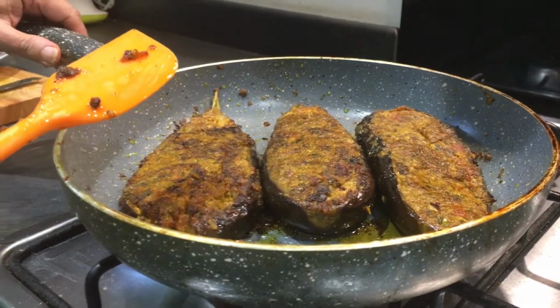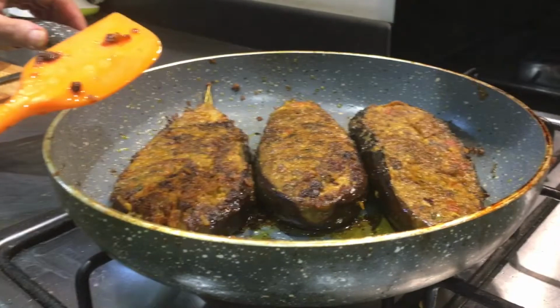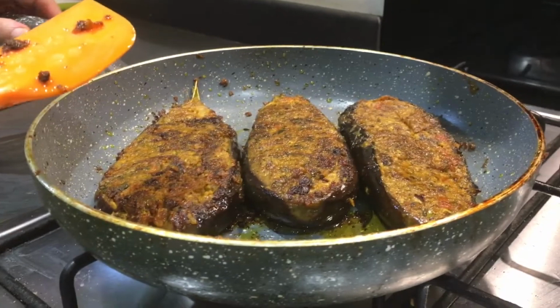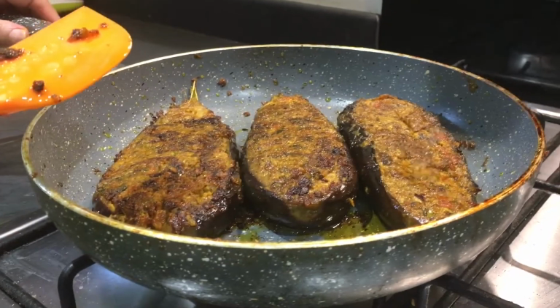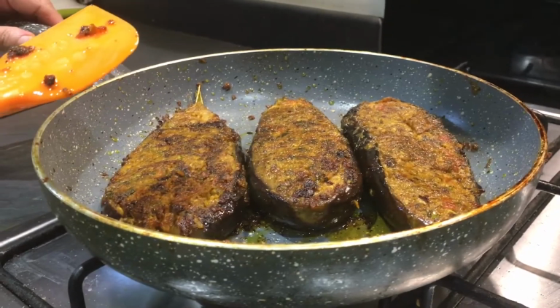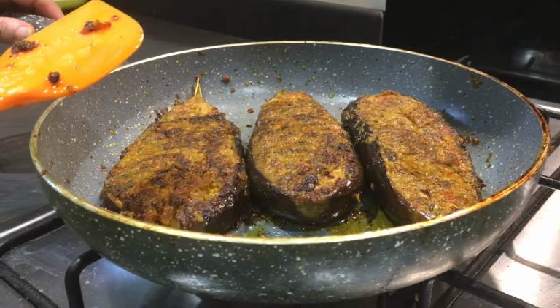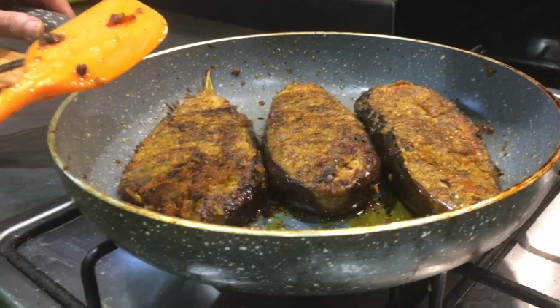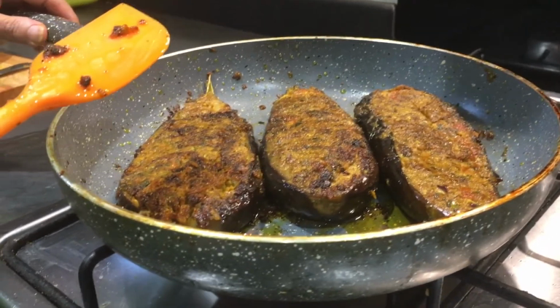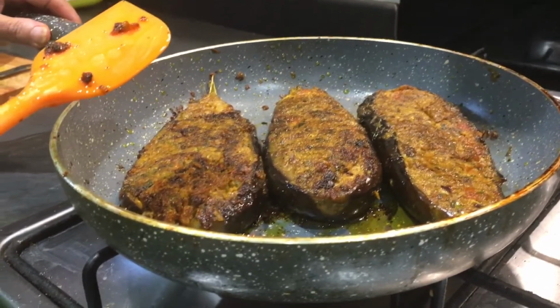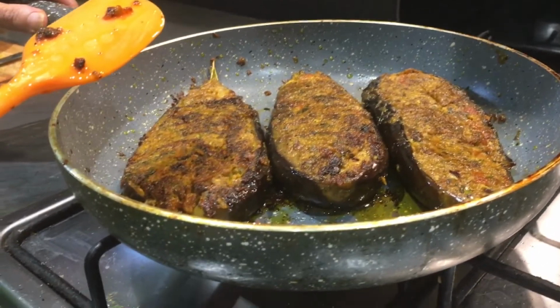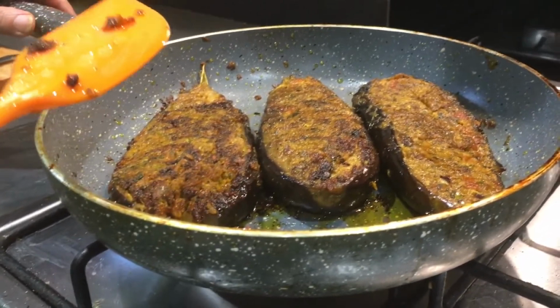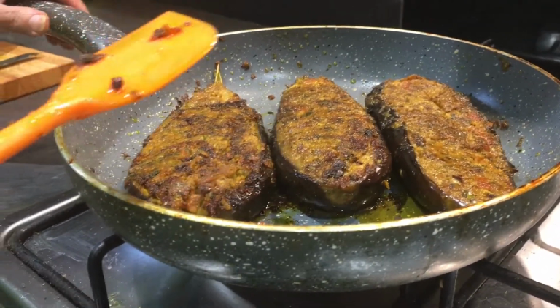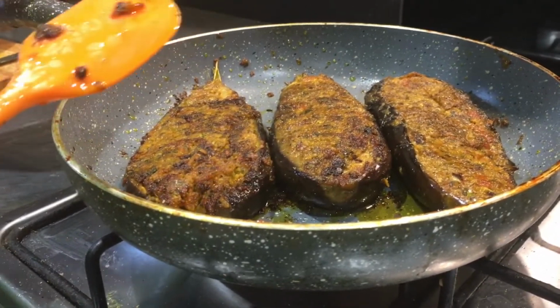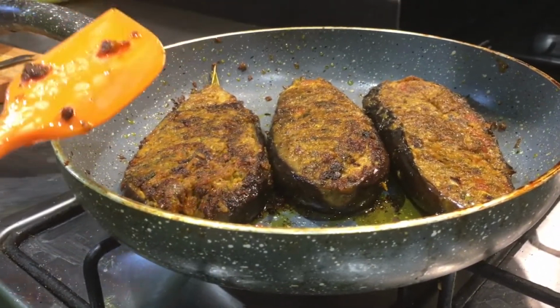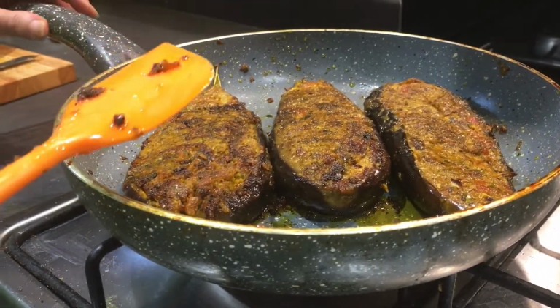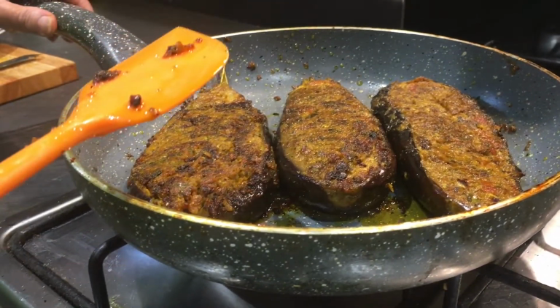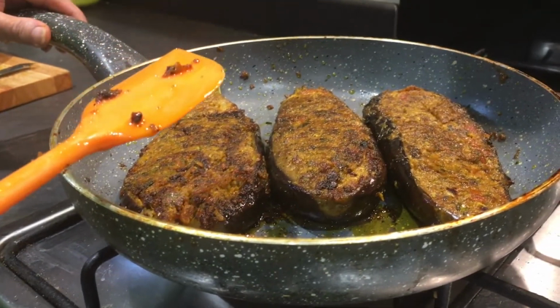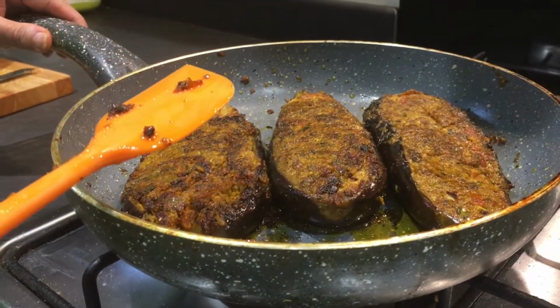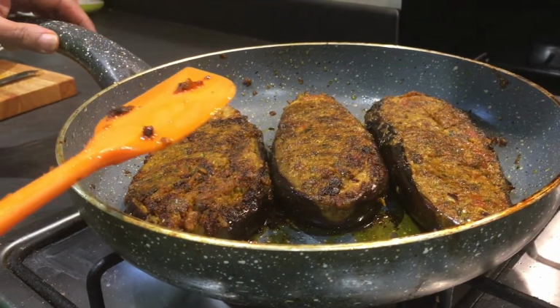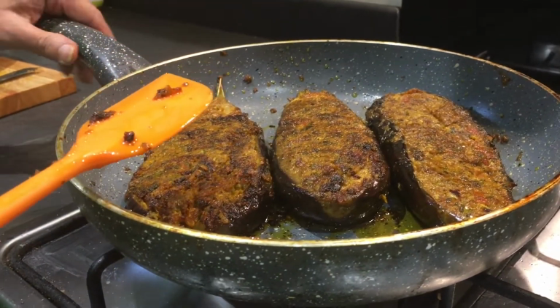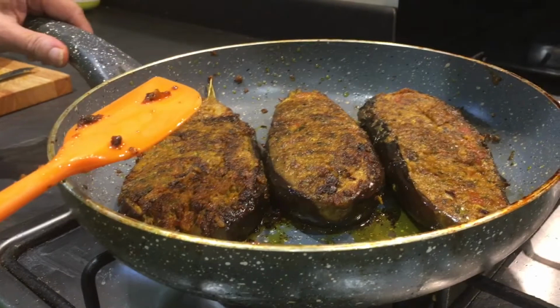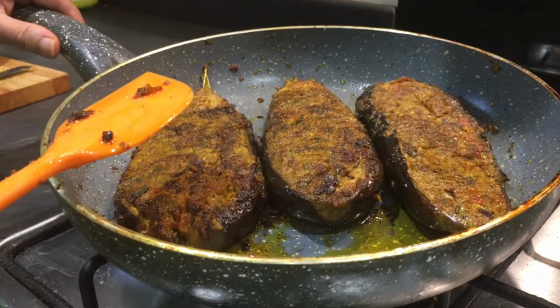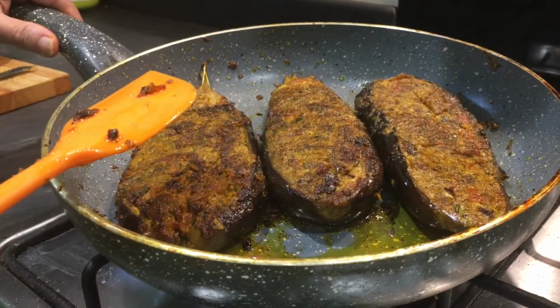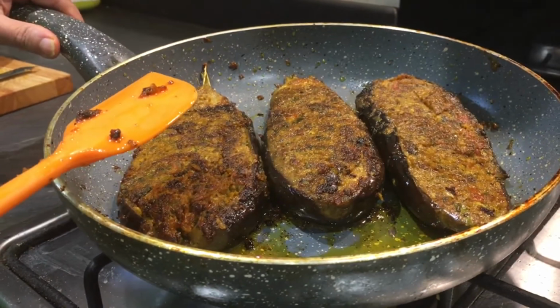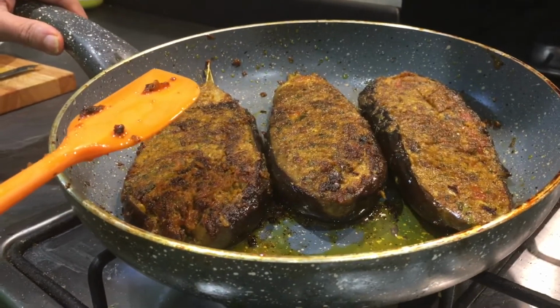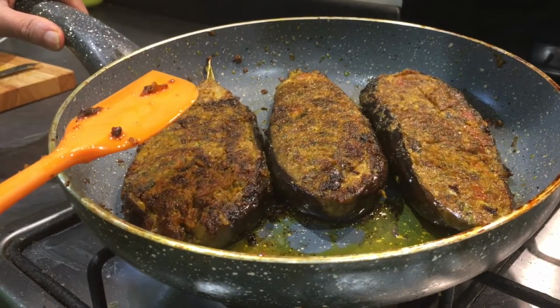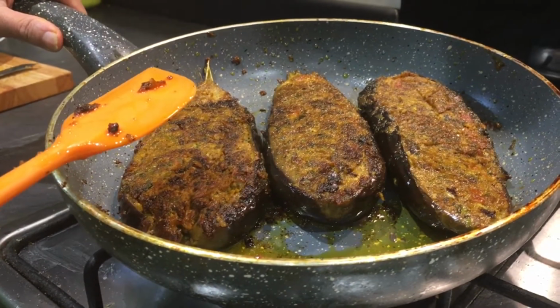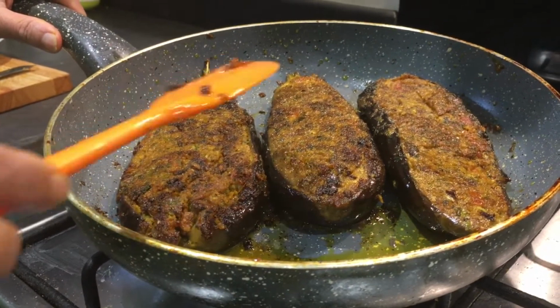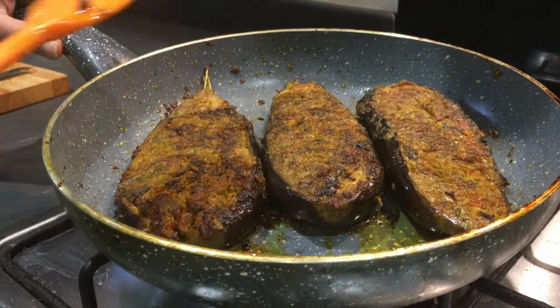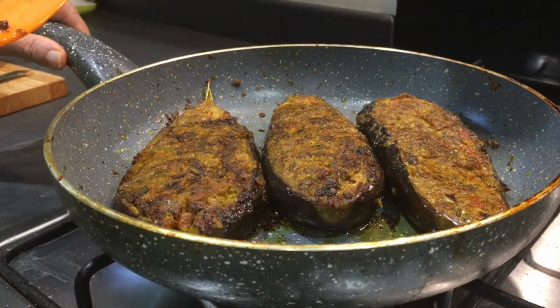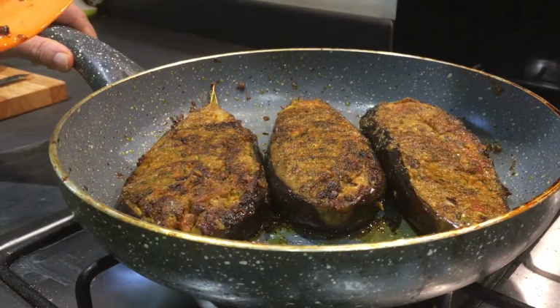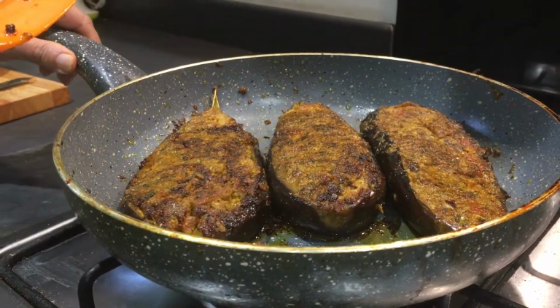They are ready to serve. You can have them with bajri ki roti, which is called millet flatbread, or maybe roti or paratha — whatever you like. They are very very nice. Please do try them — I'm going to plate them now.